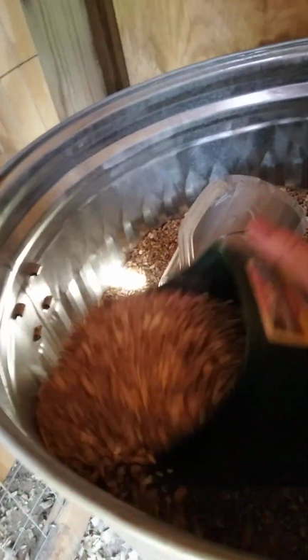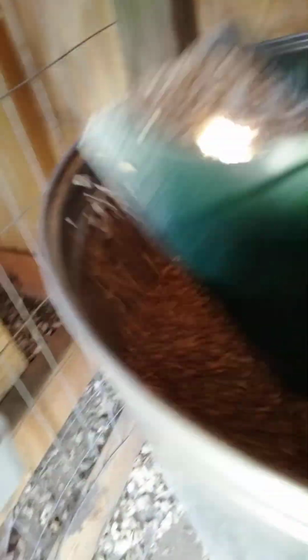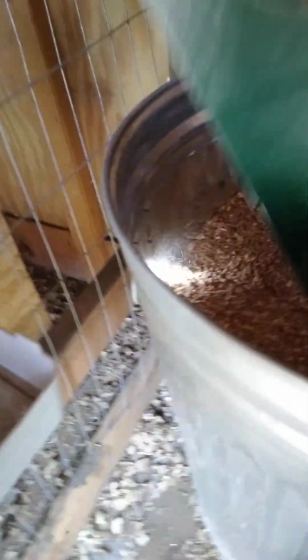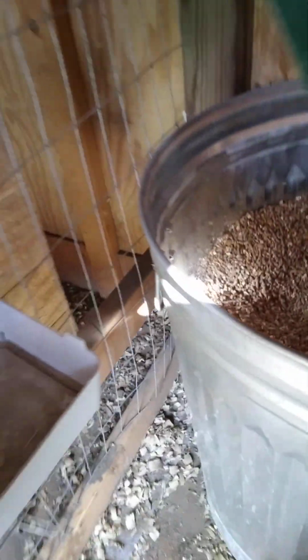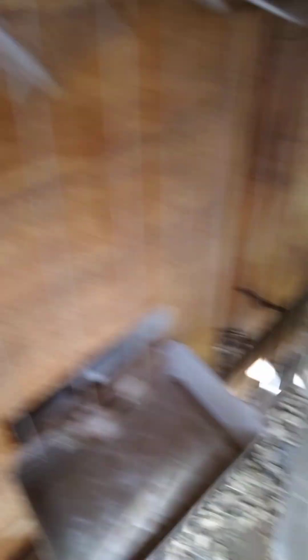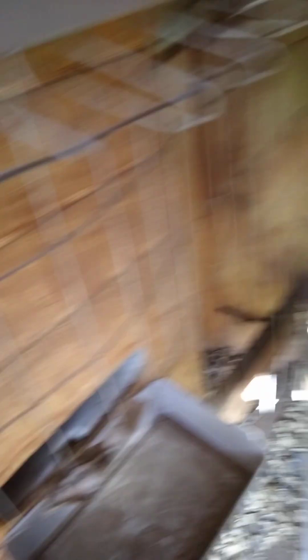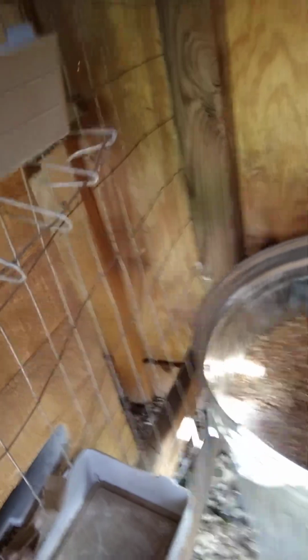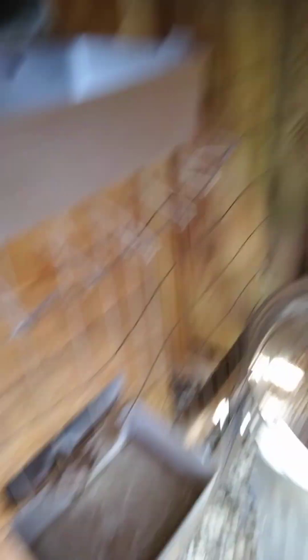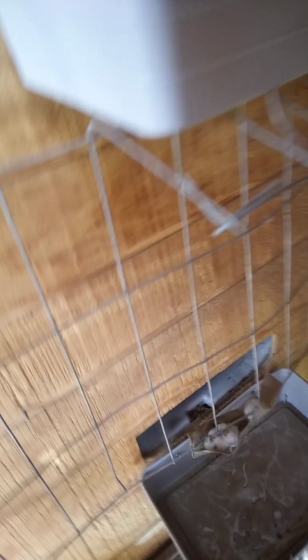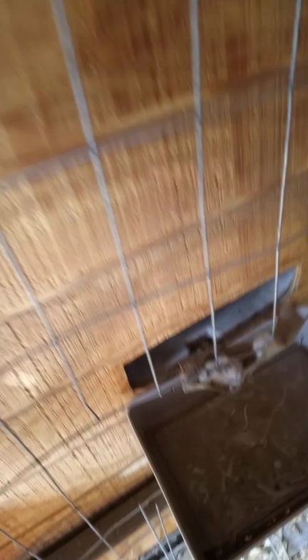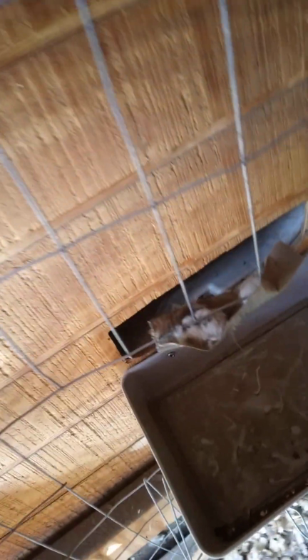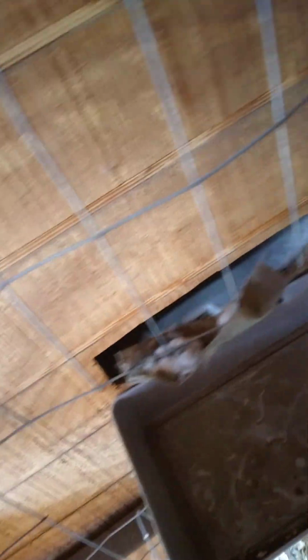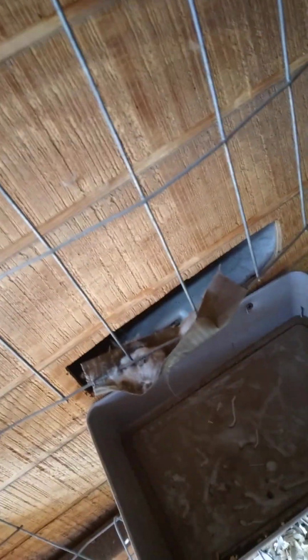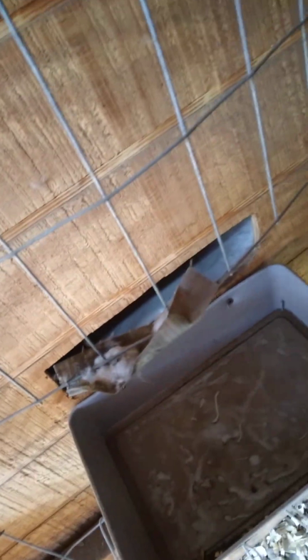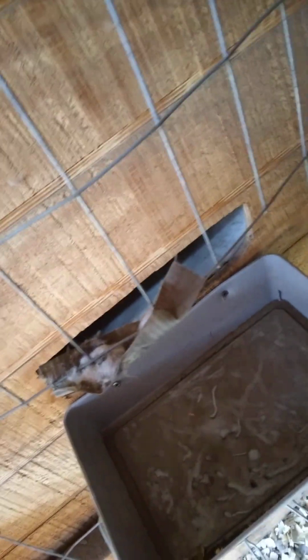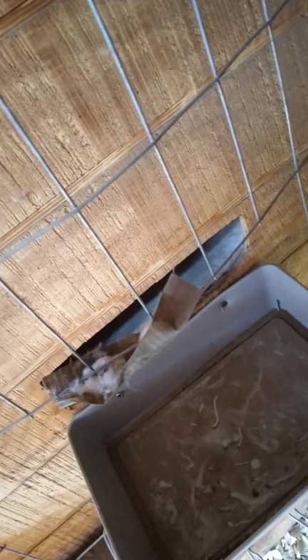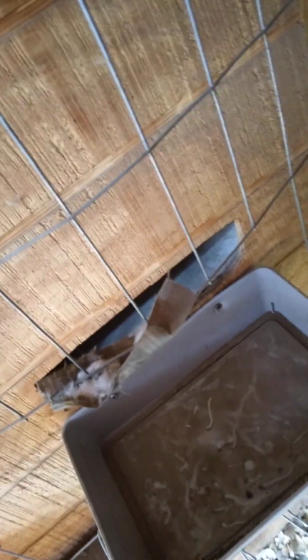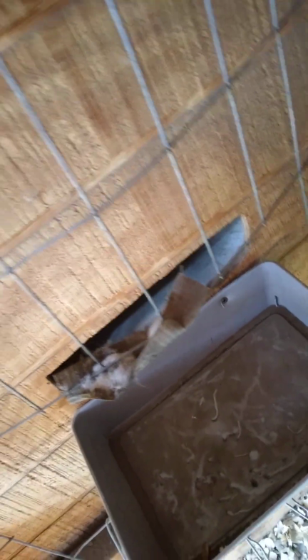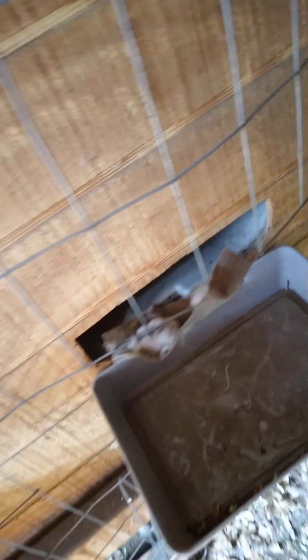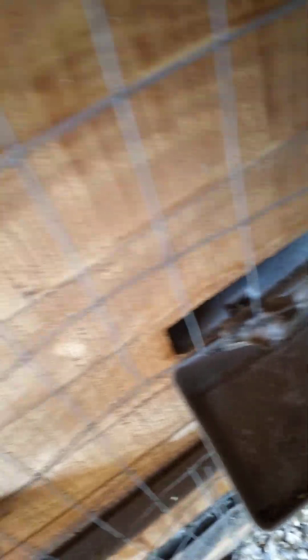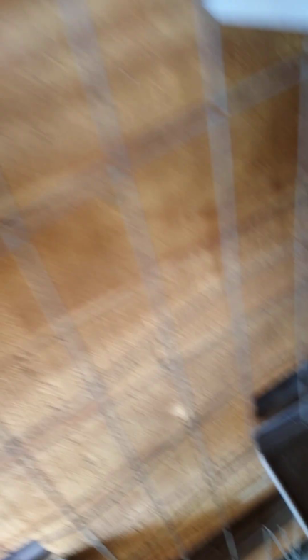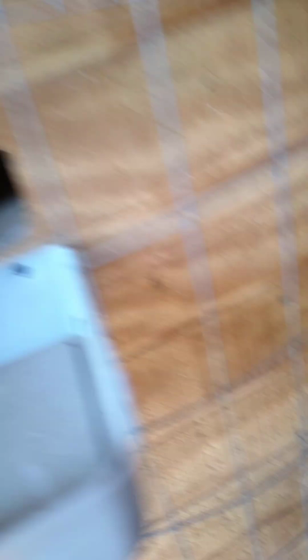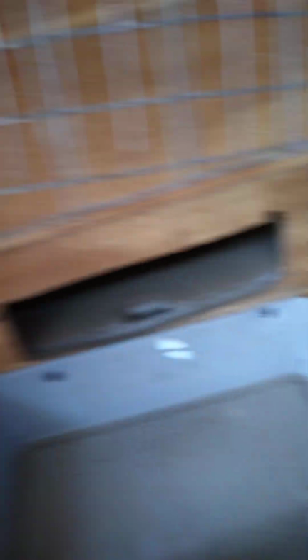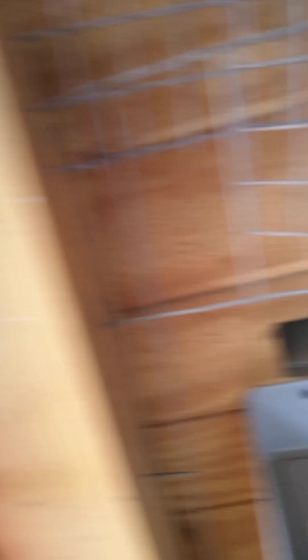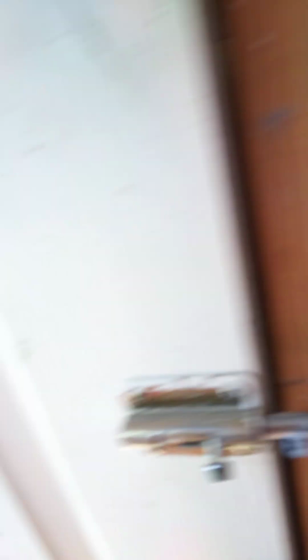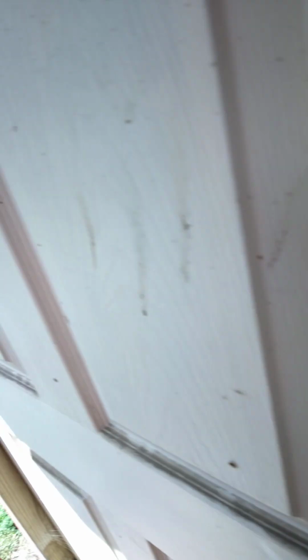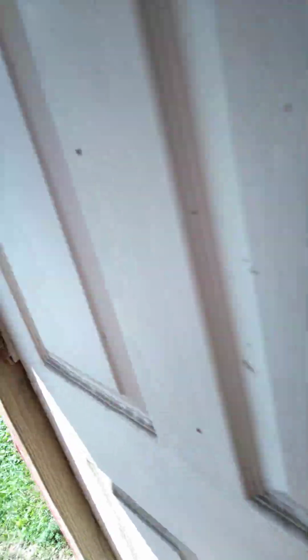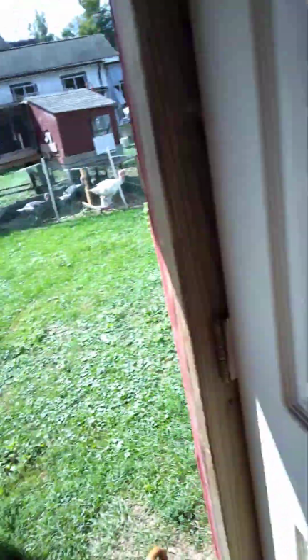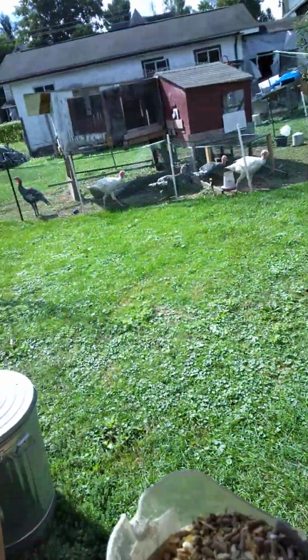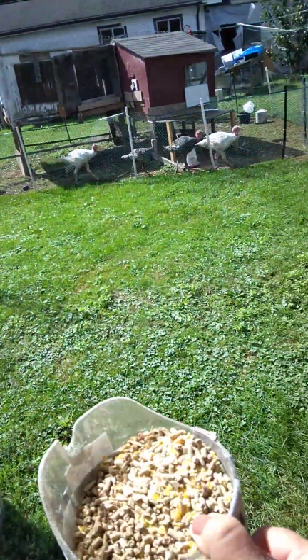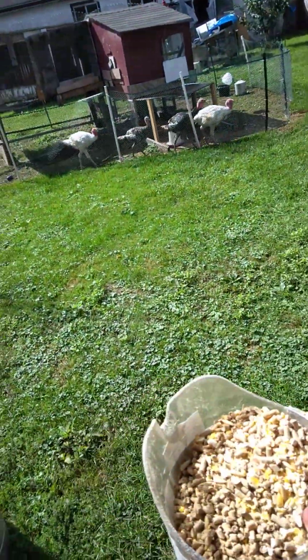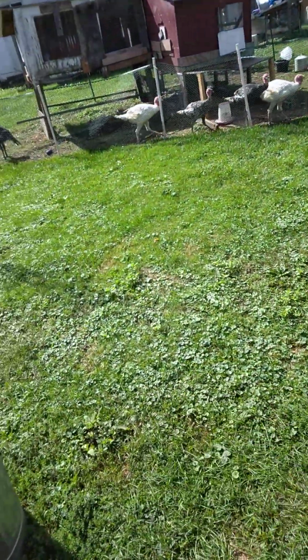So I get myself a couple containers, and that's what they get for the day too. Yeah, I have a couple containers.